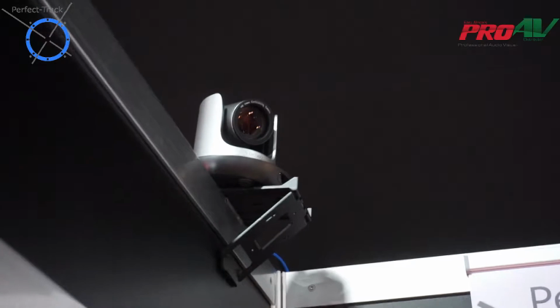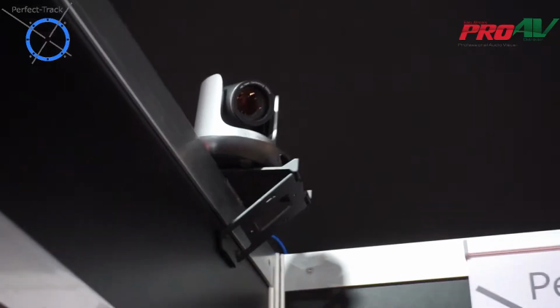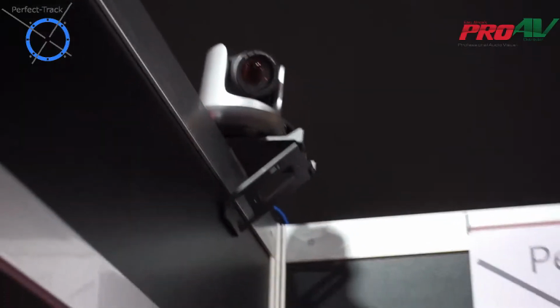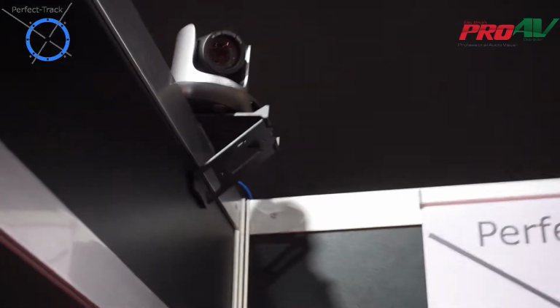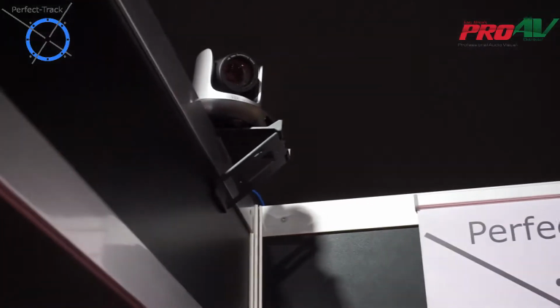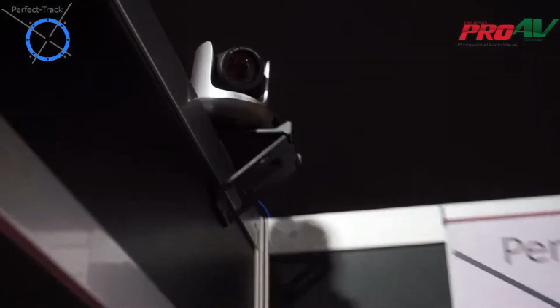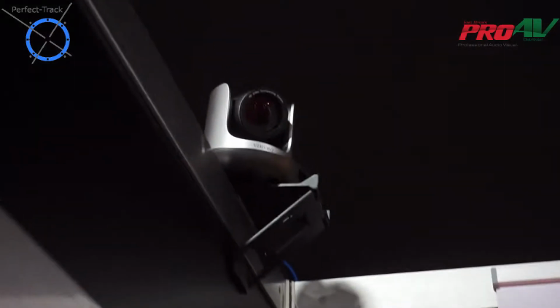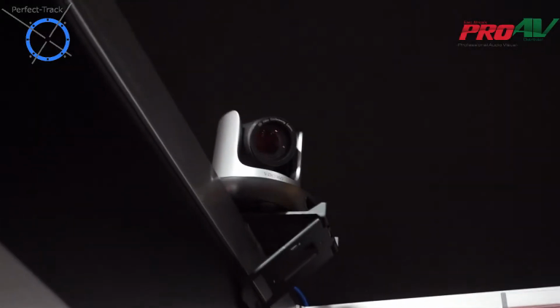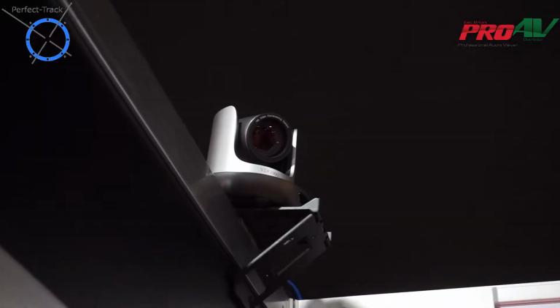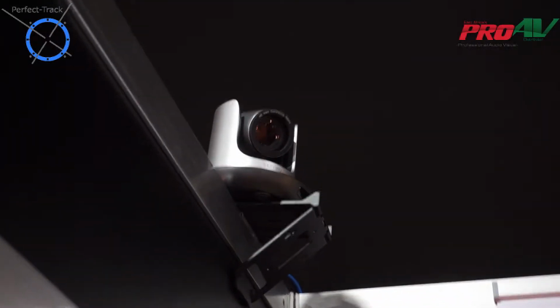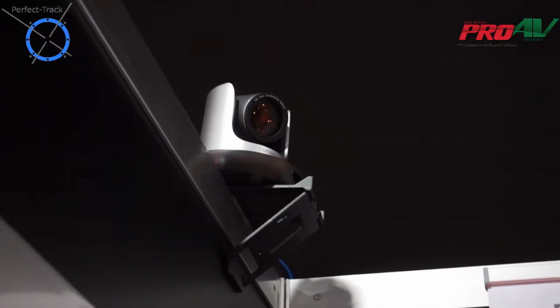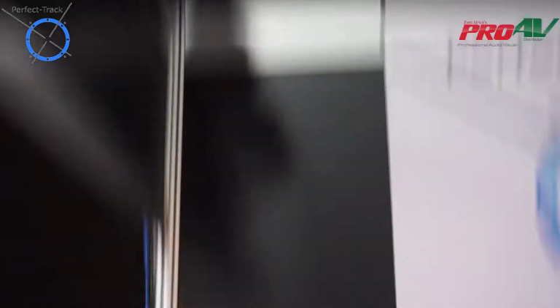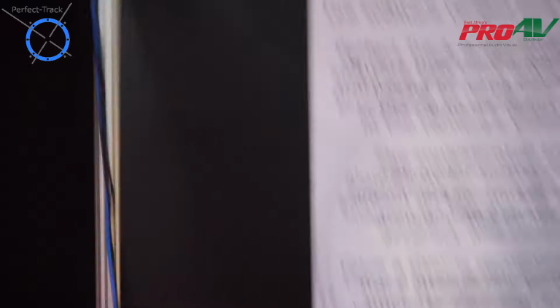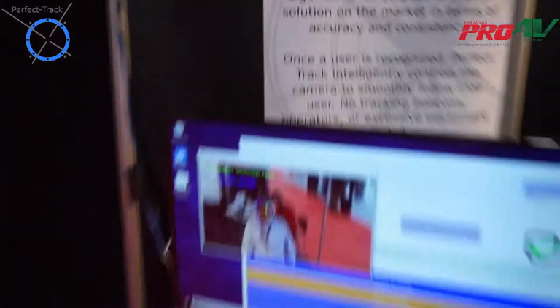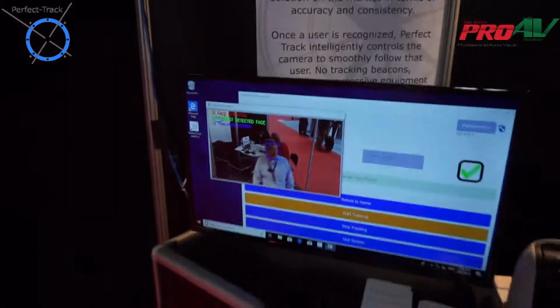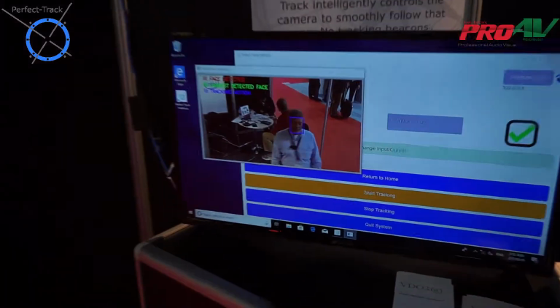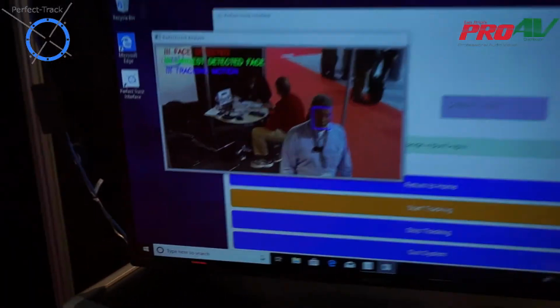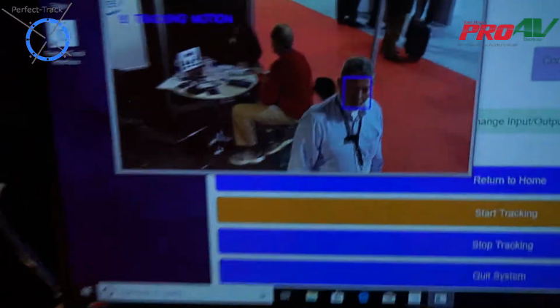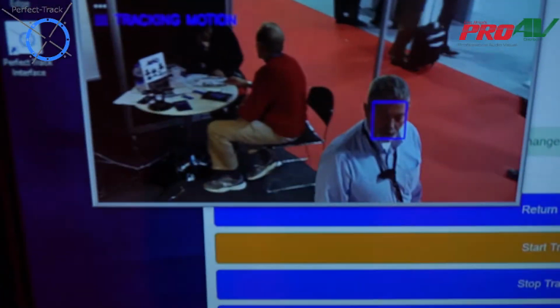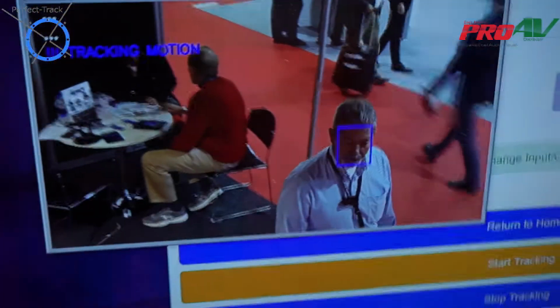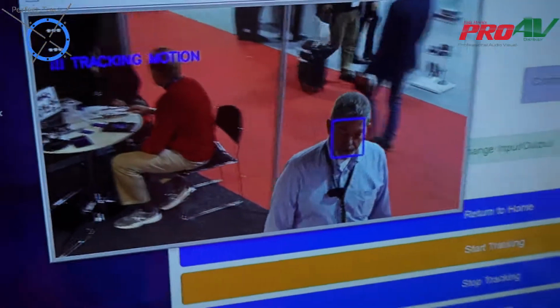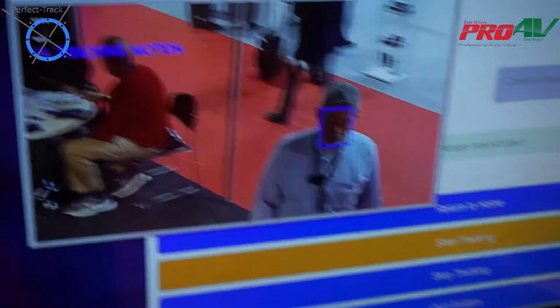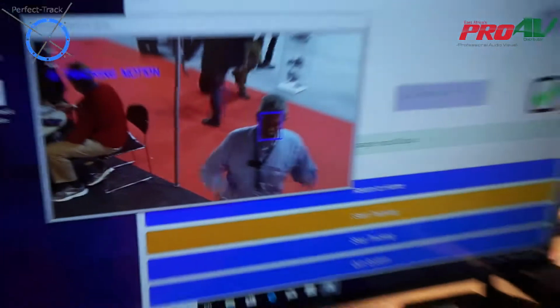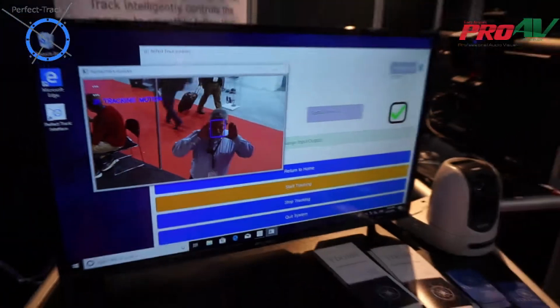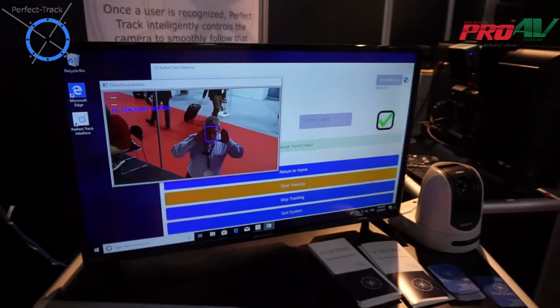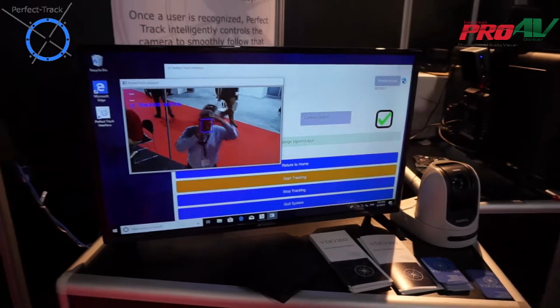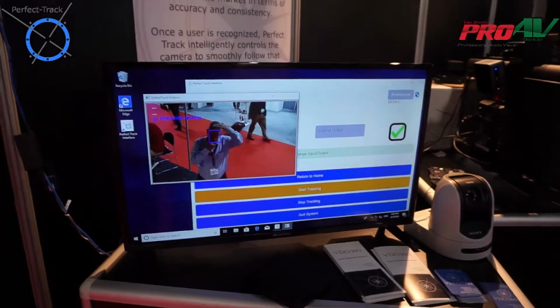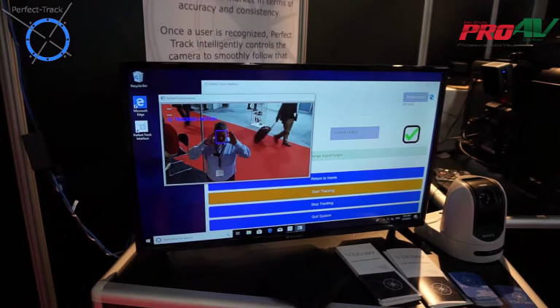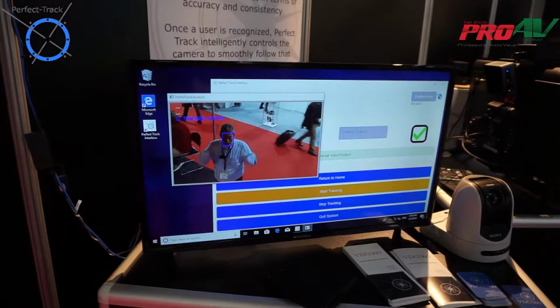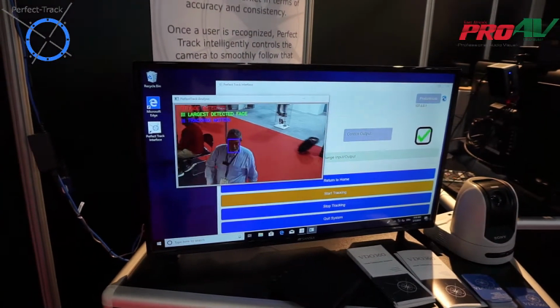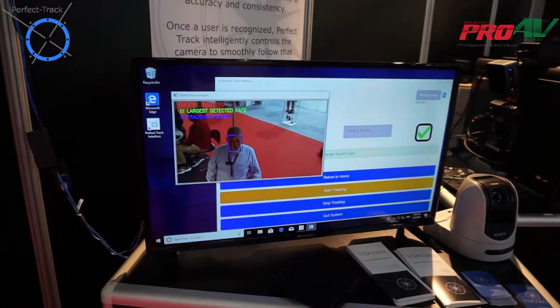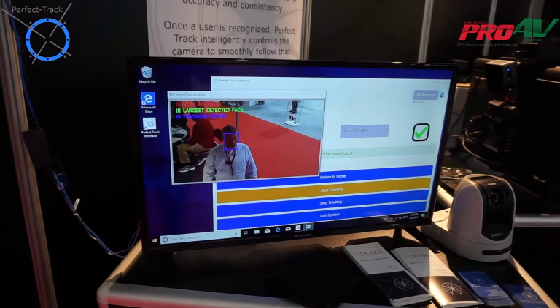We use the Sabre camera up there at the top of the screen where you see it. You notice it's tracking me around. This is our interface and you look around my face — the box — it knows who I am.